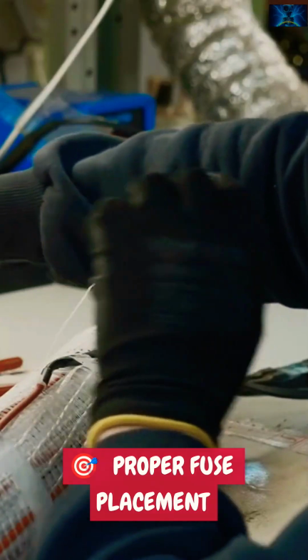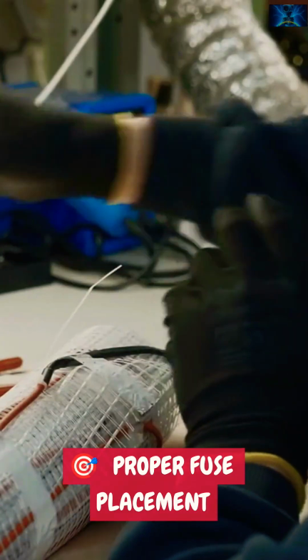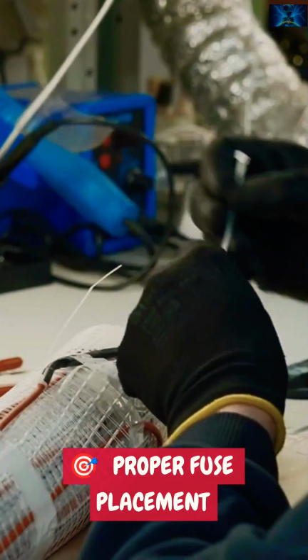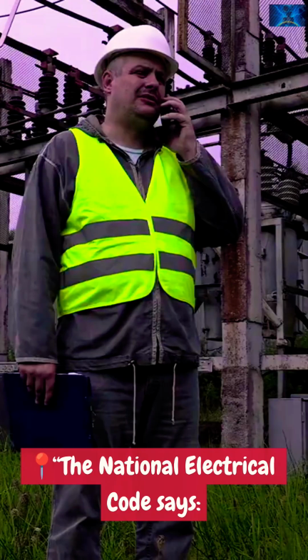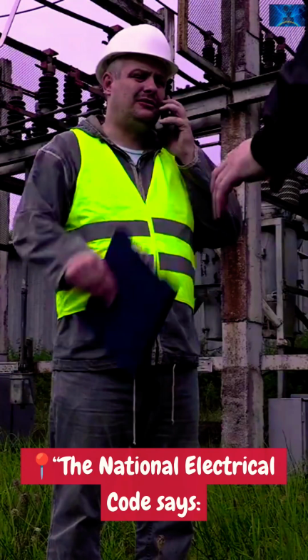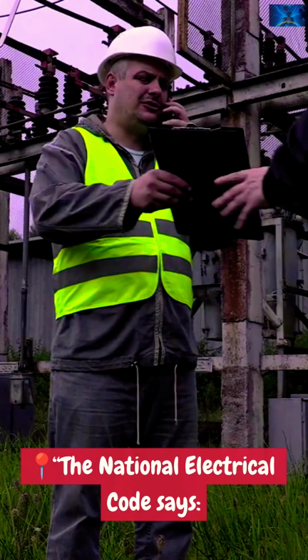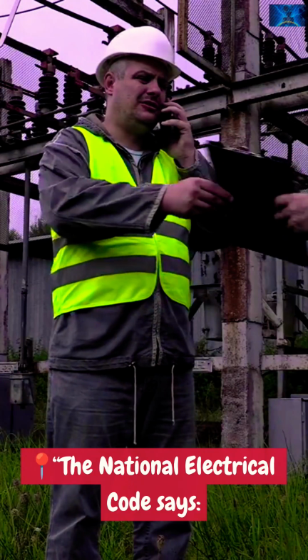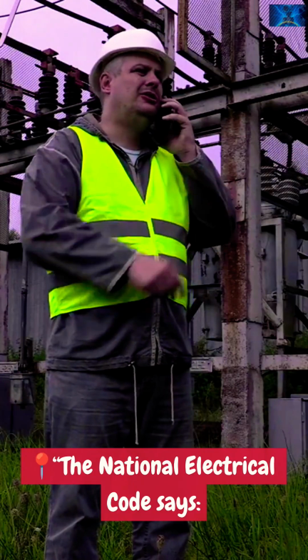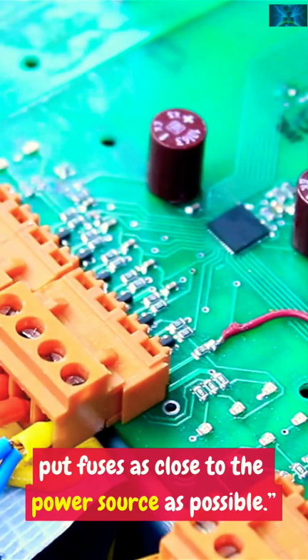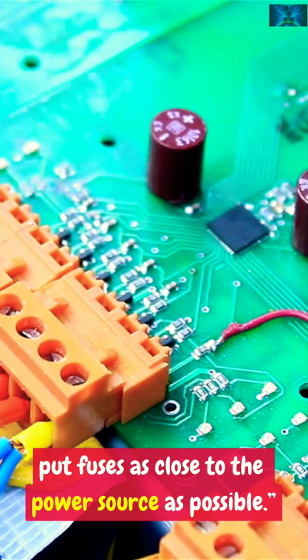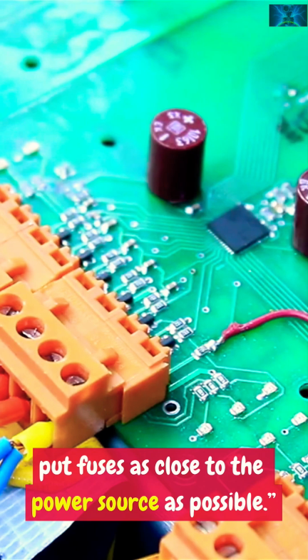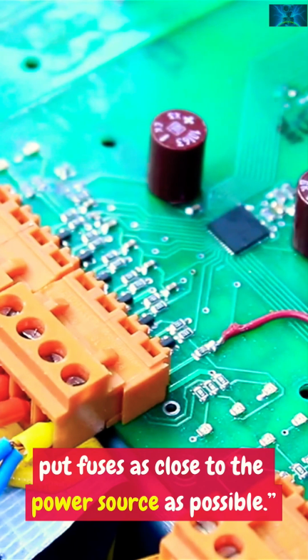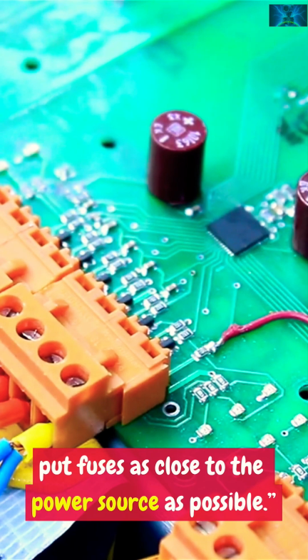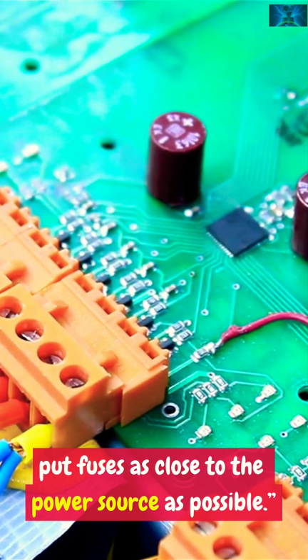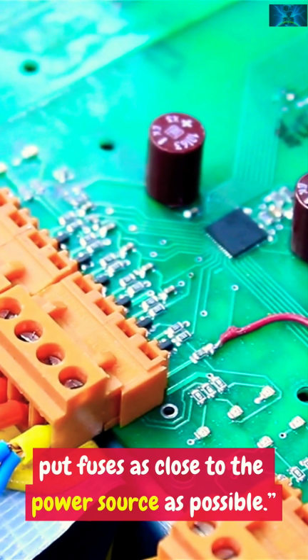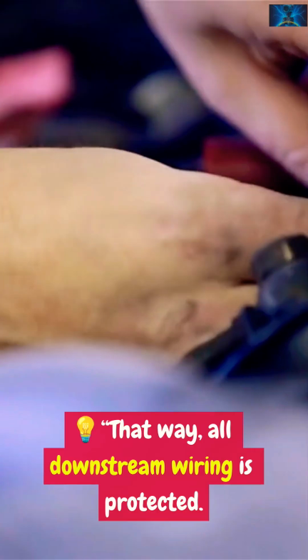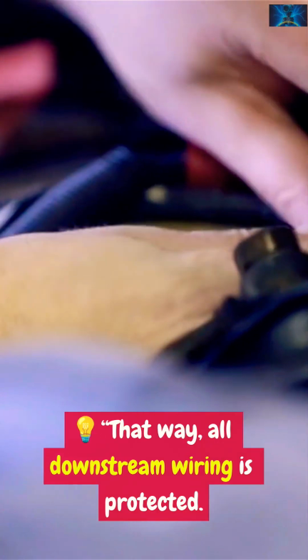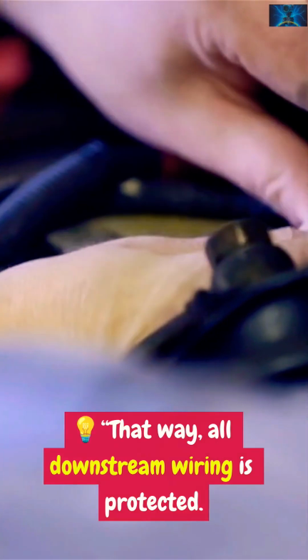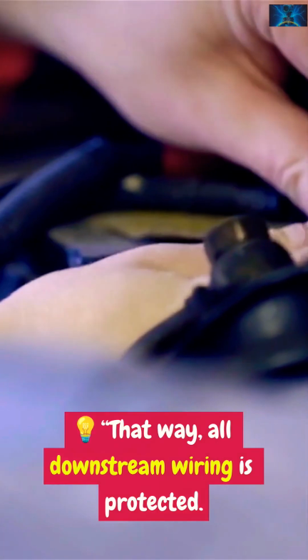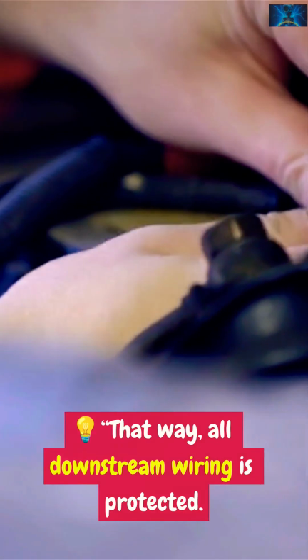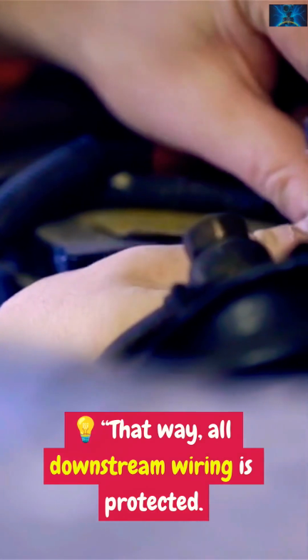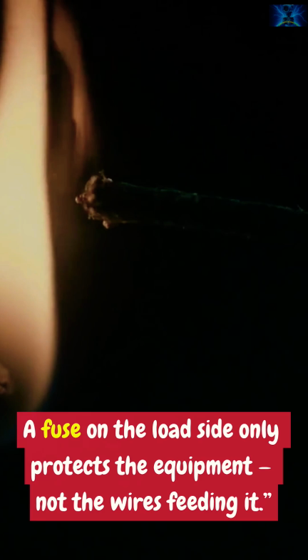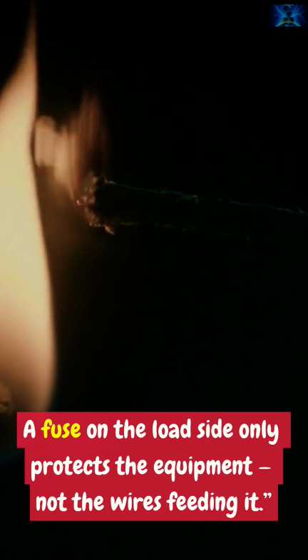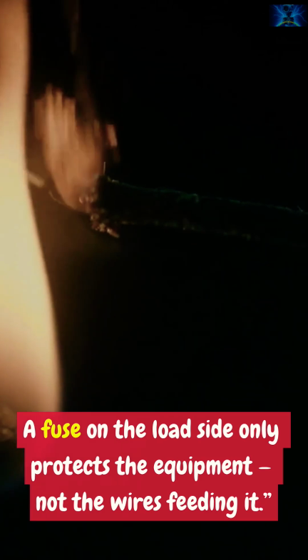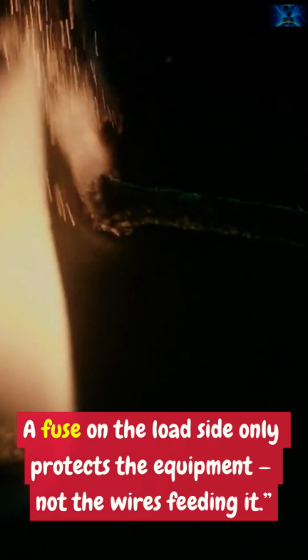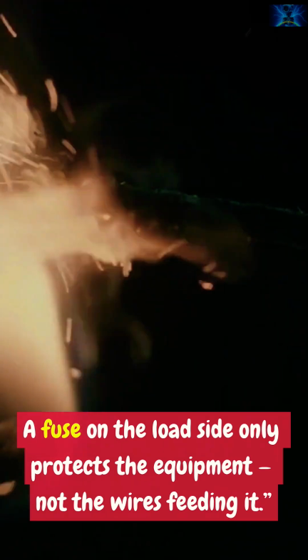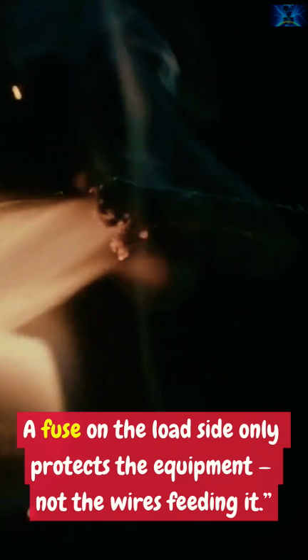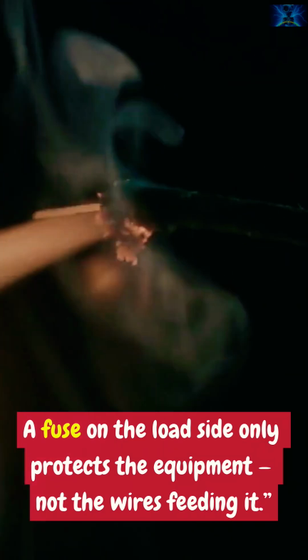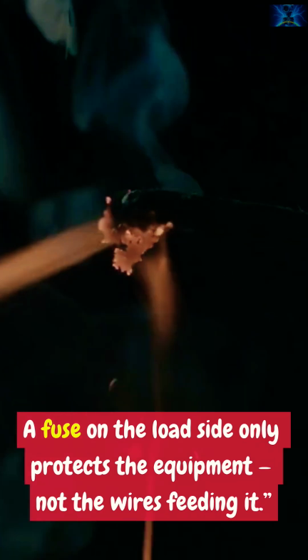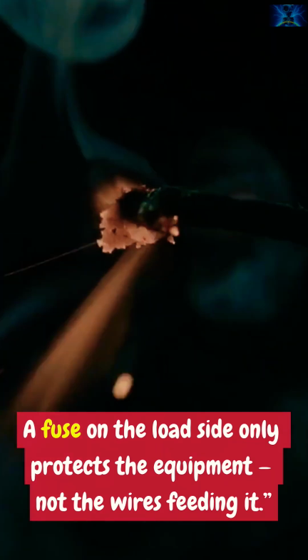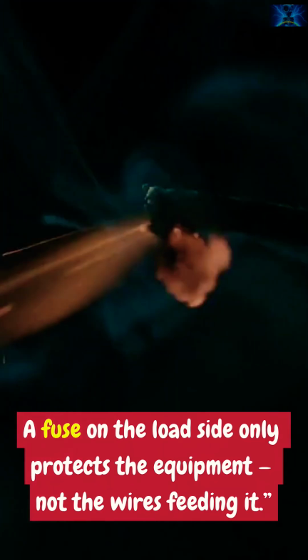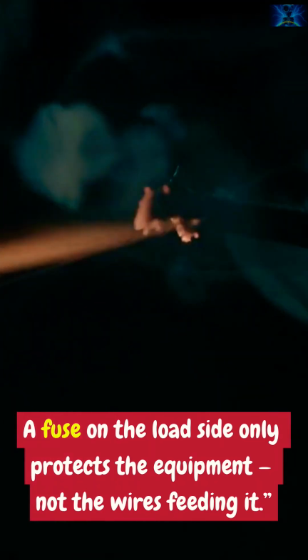Proper fuse placement. The National Electrical Code says put fuses as close to the power source as possible. That way, all downstream wiring is protected. A fuse on the load side only protects the equipment, not the wires feeding it.